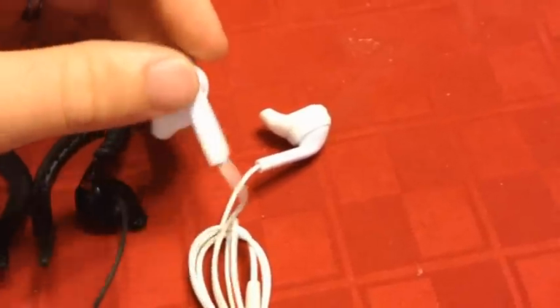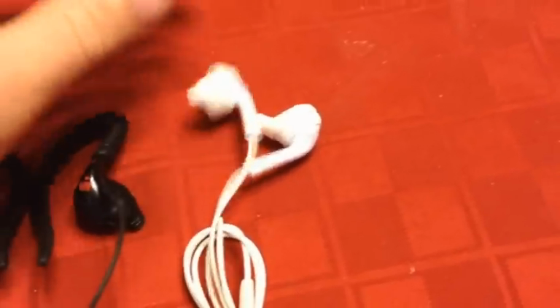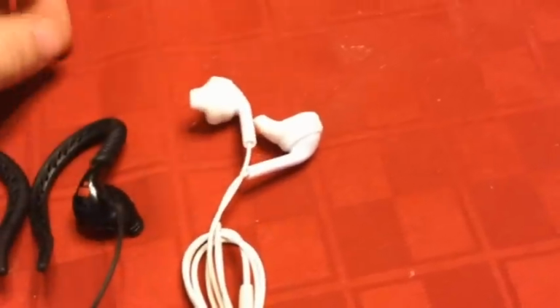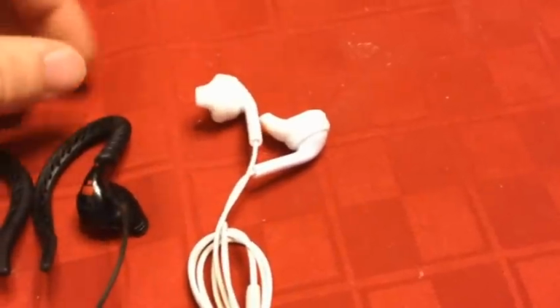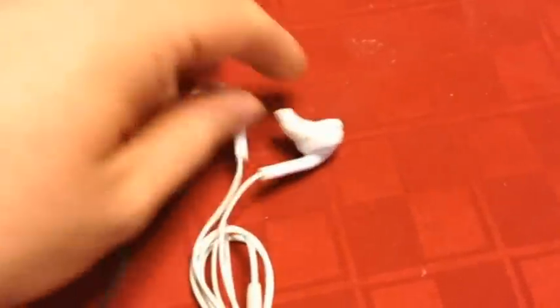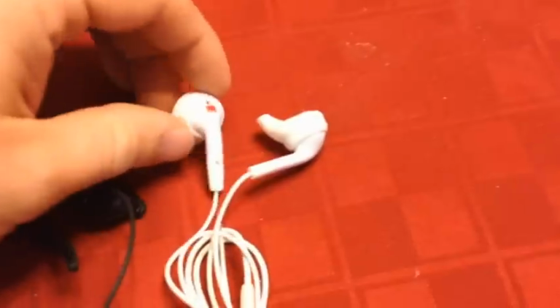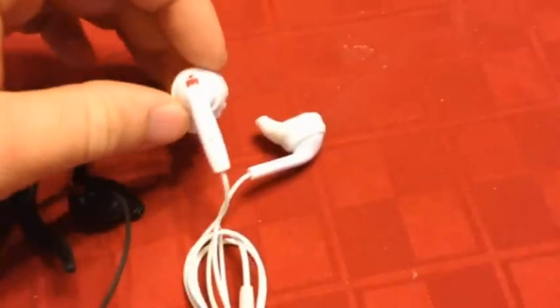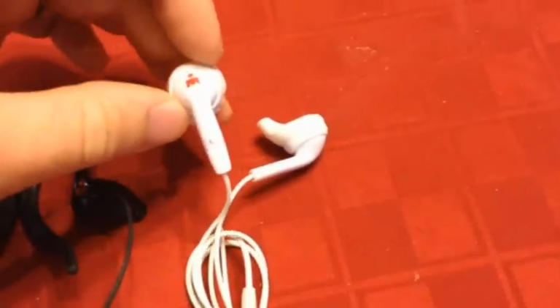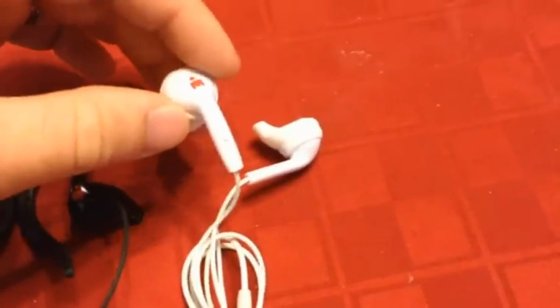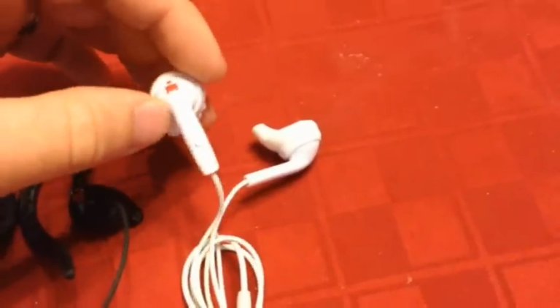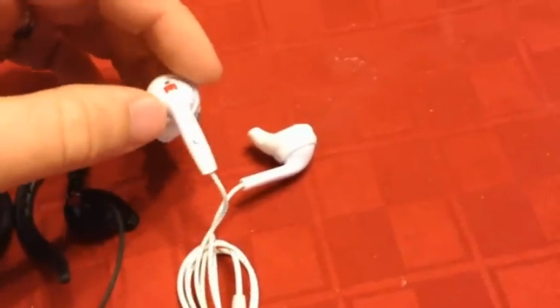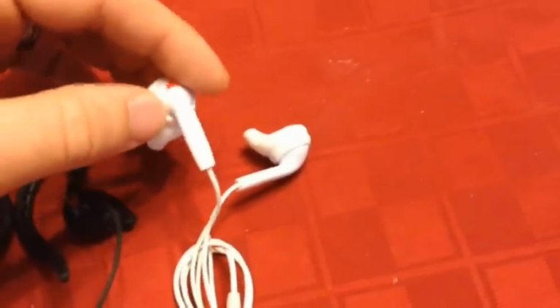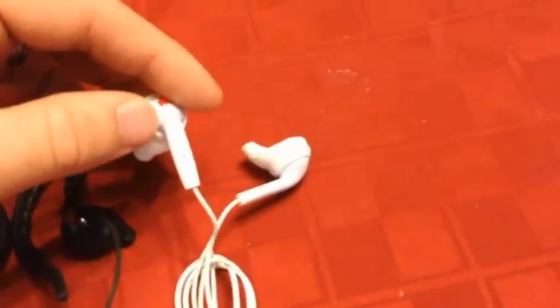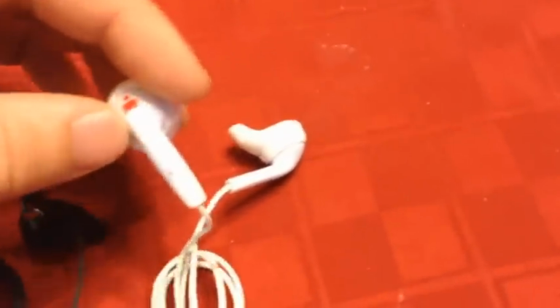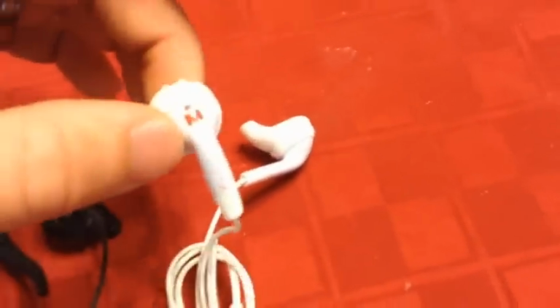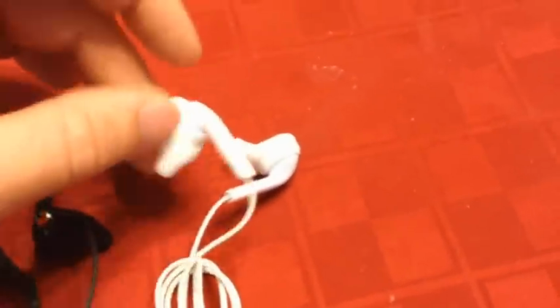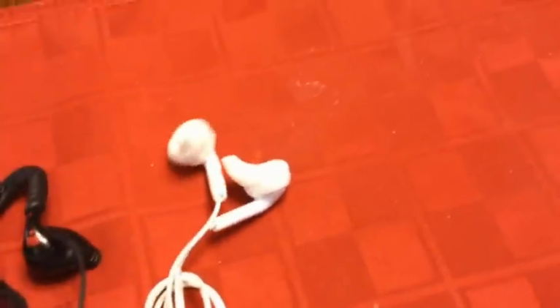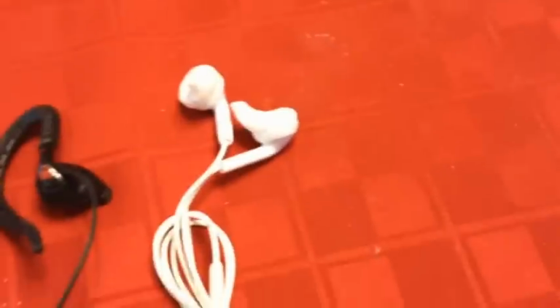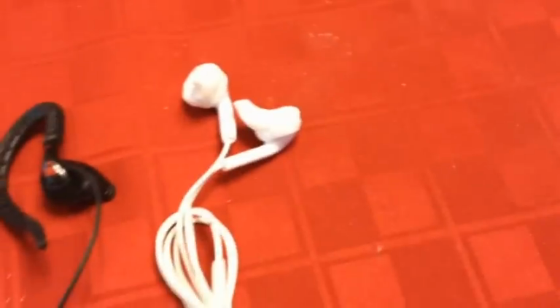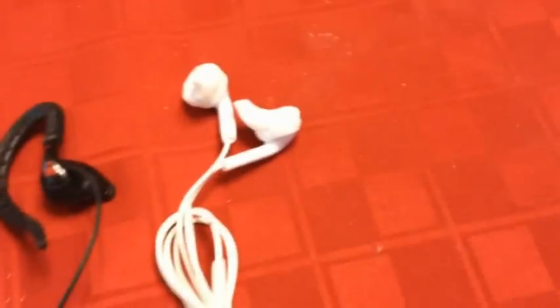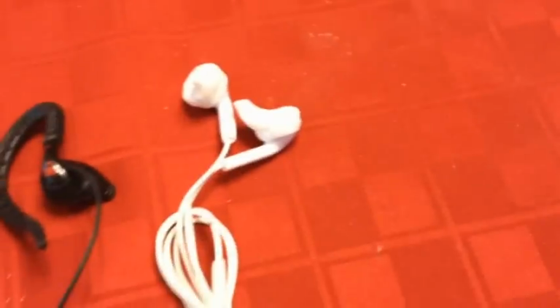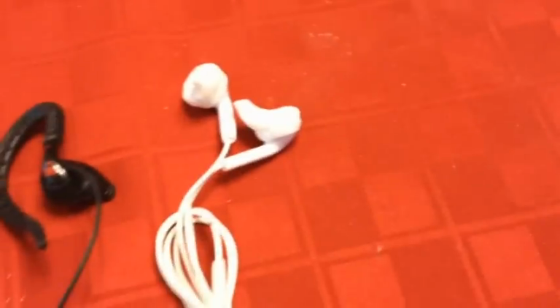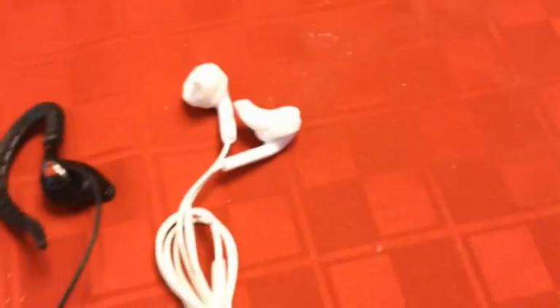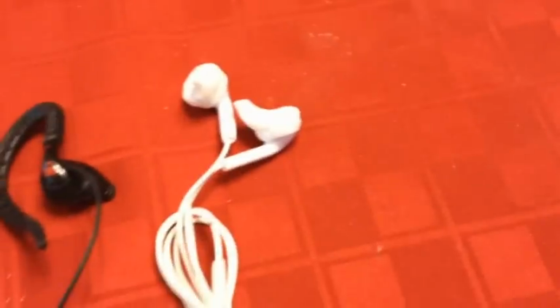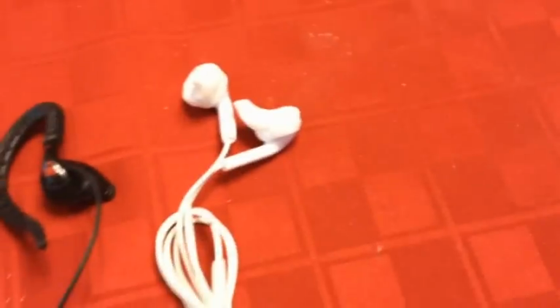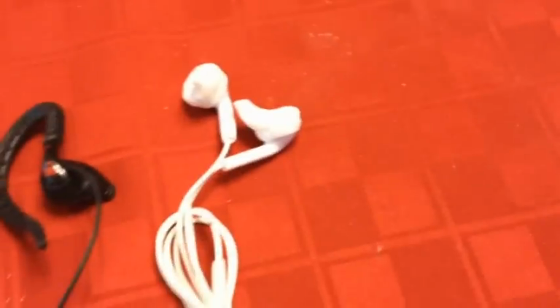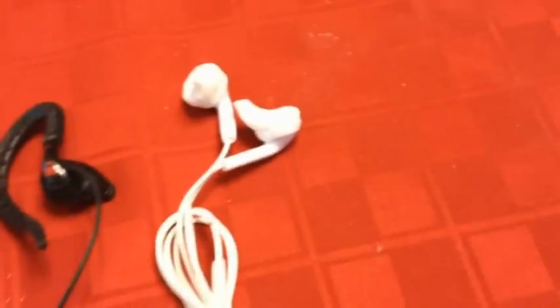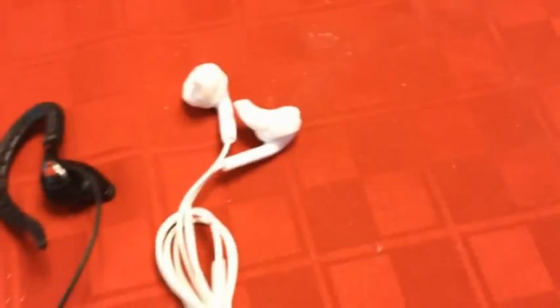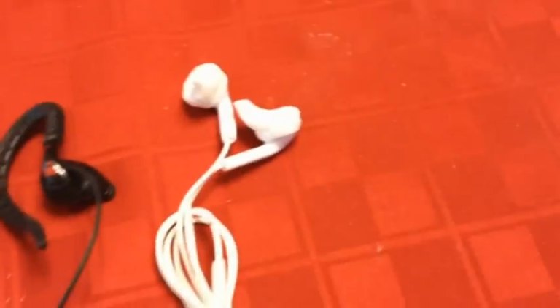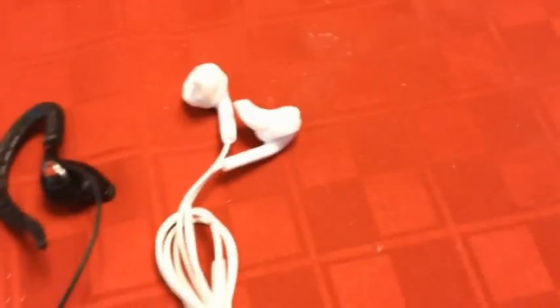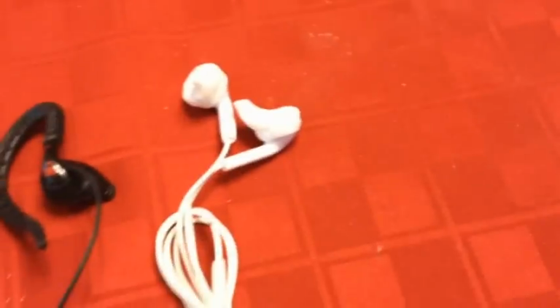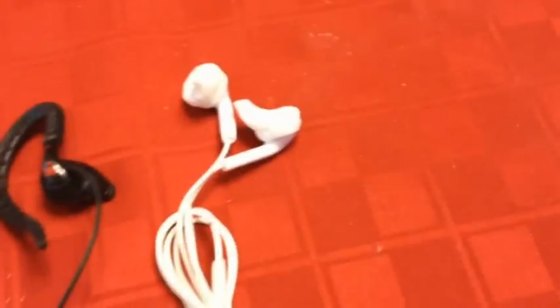The Sport ones would work perfect for females who want to use these — they'd probably fit just fine in your ears. But for most guys, I would say these are probably a little bit too small.